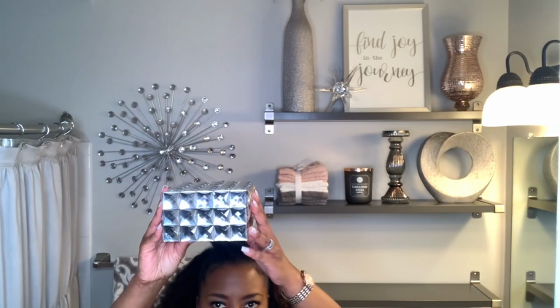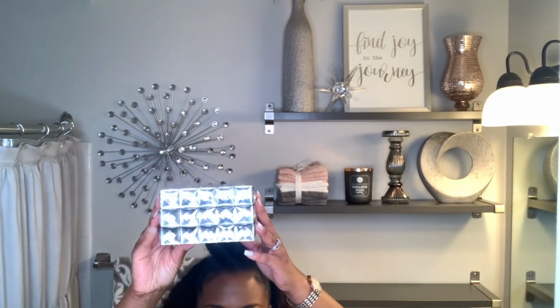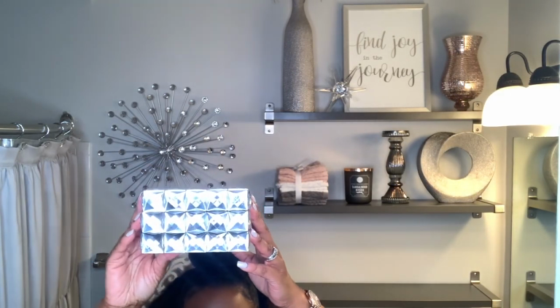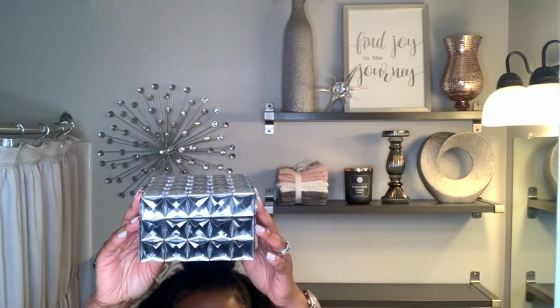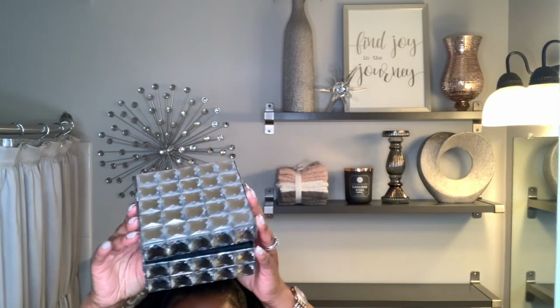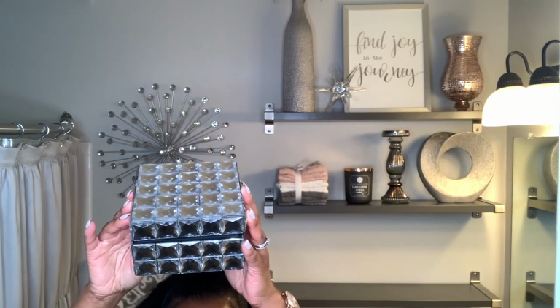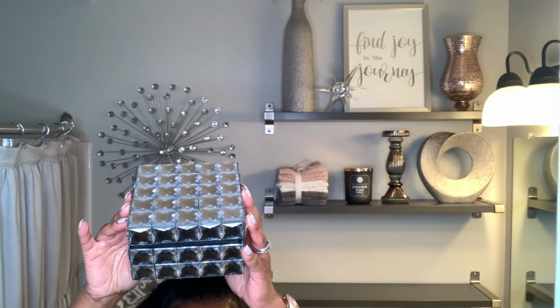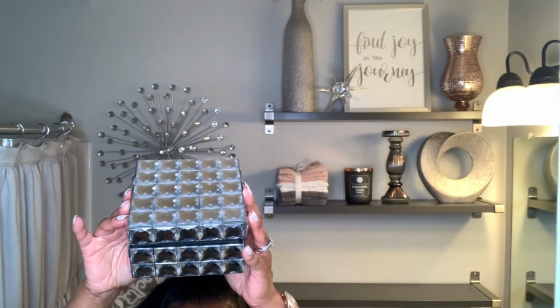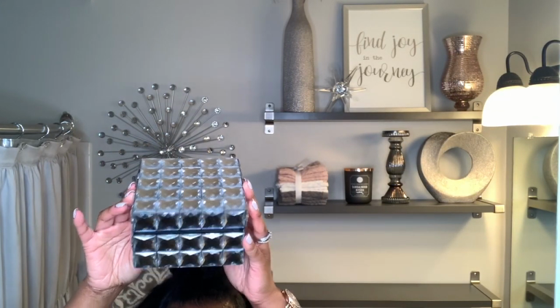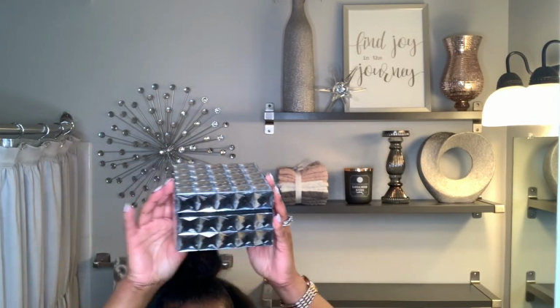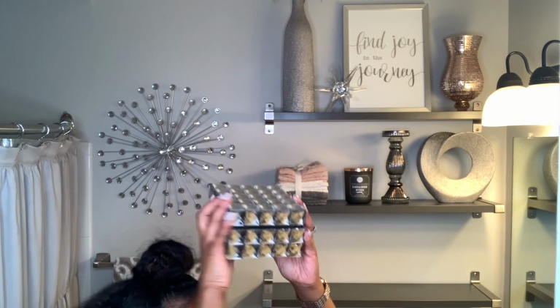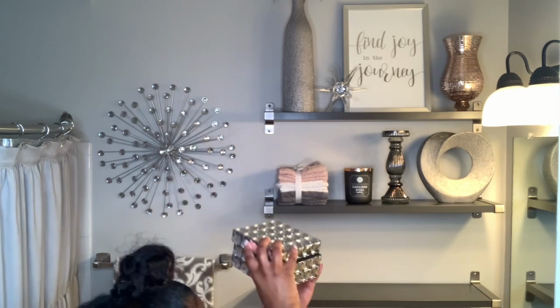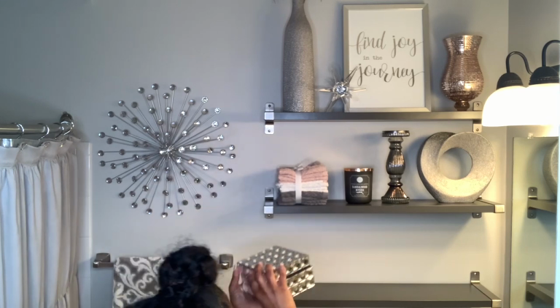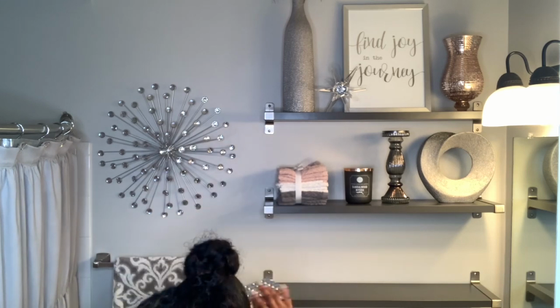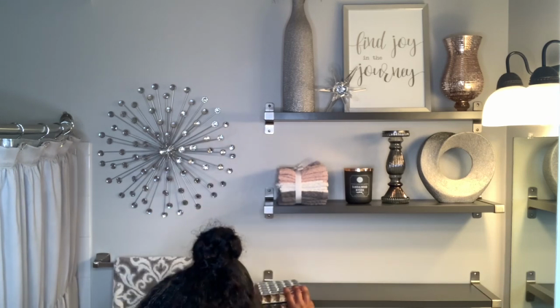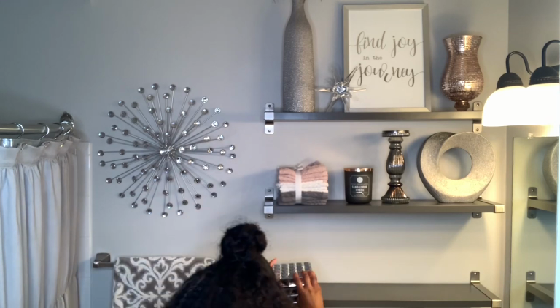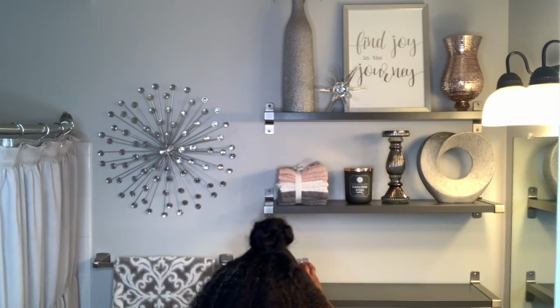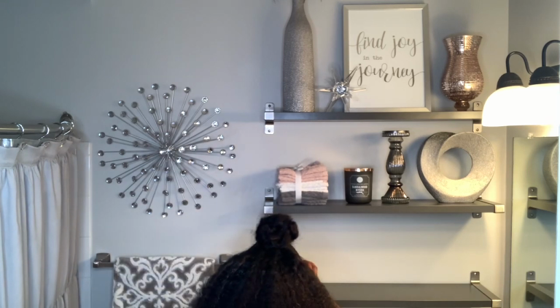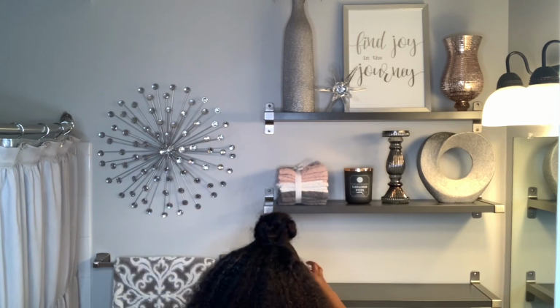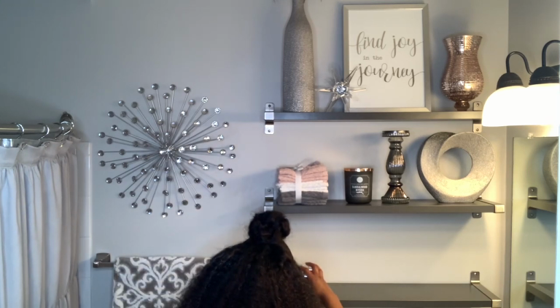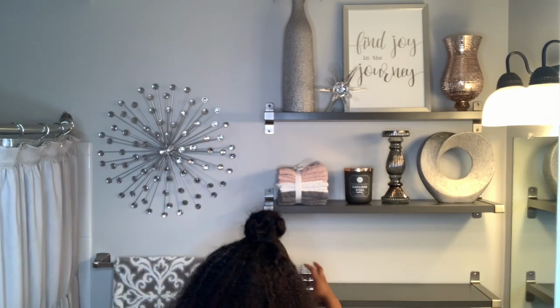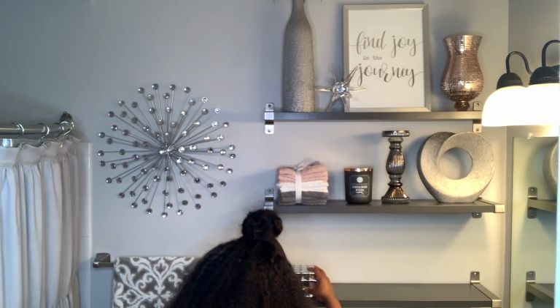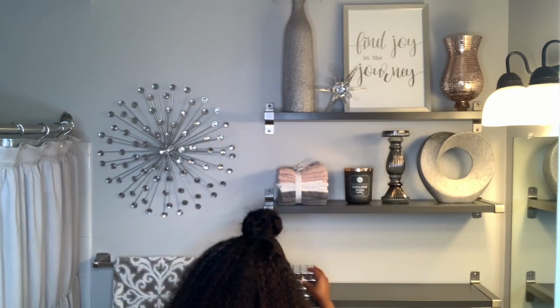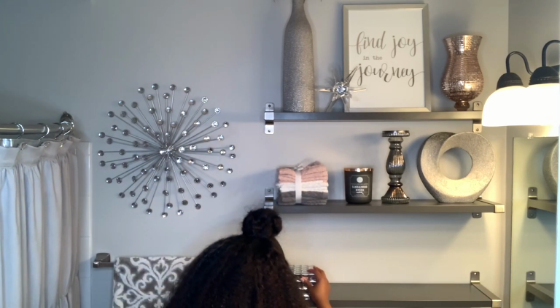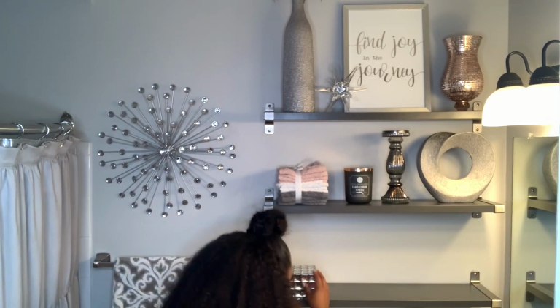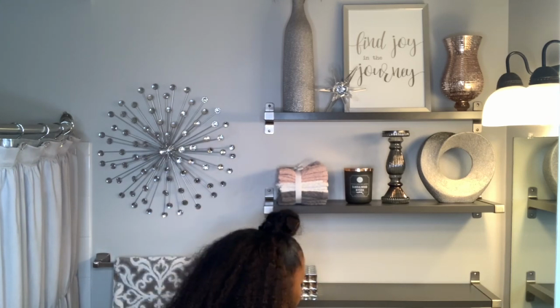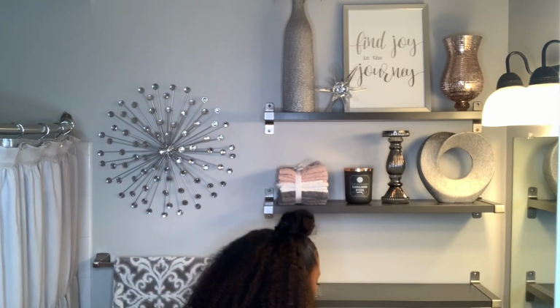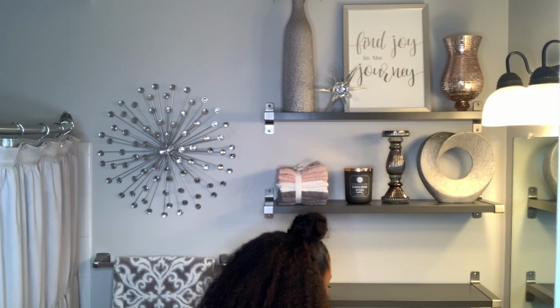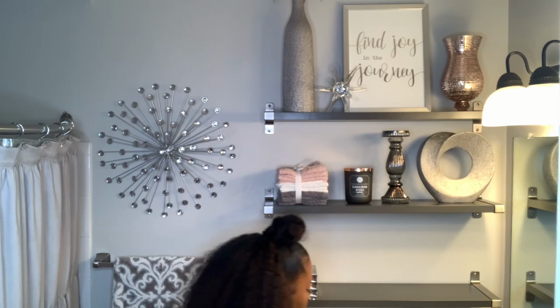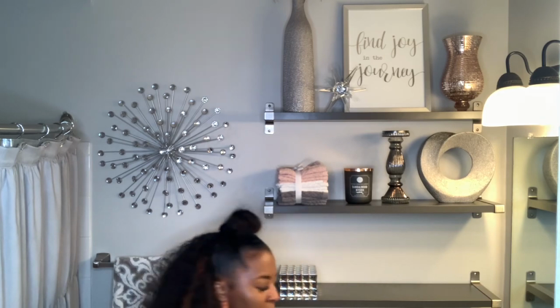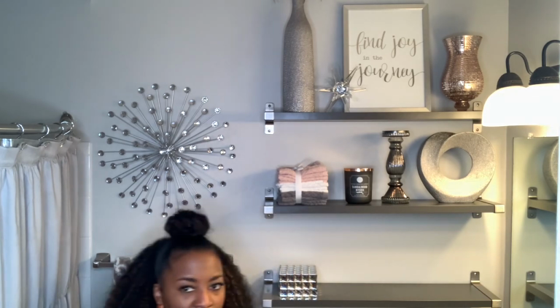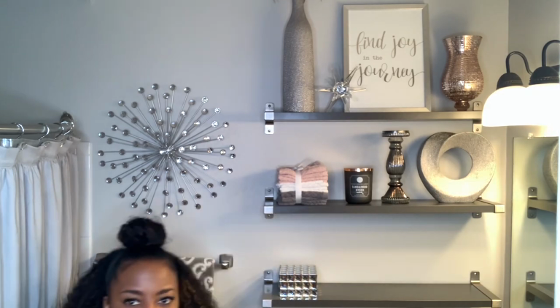This mirrored box came from Hobby Lobby and I decided to put a candle holder on top of the box just for some extra glam. The candle holder came from HomeCentric.